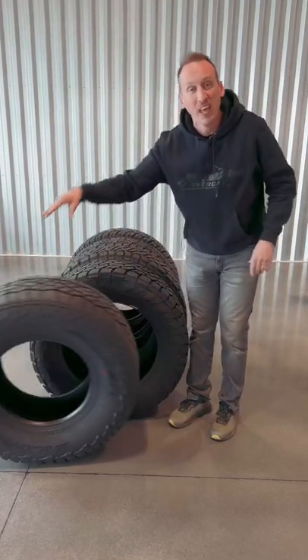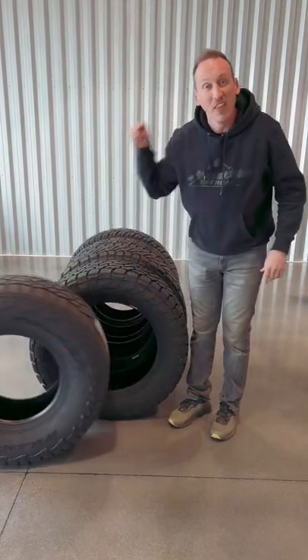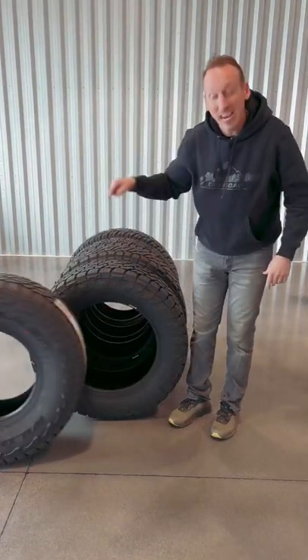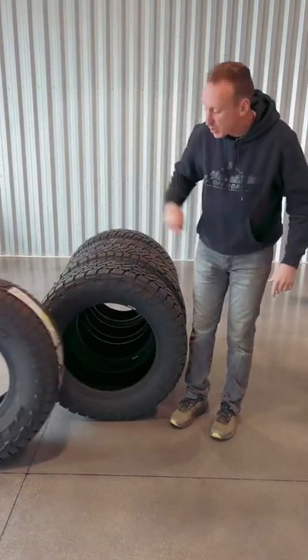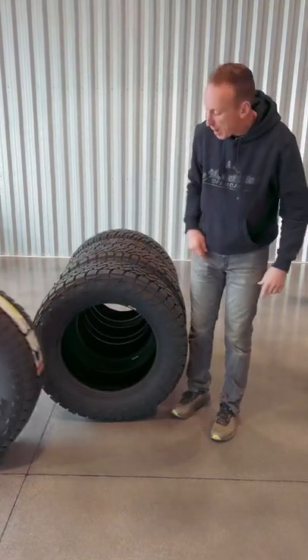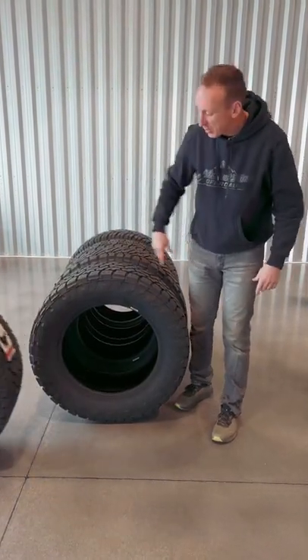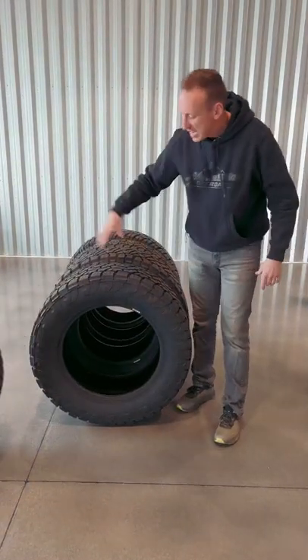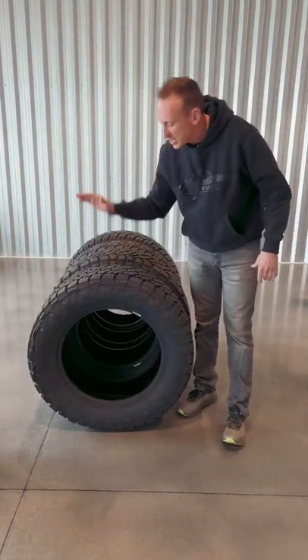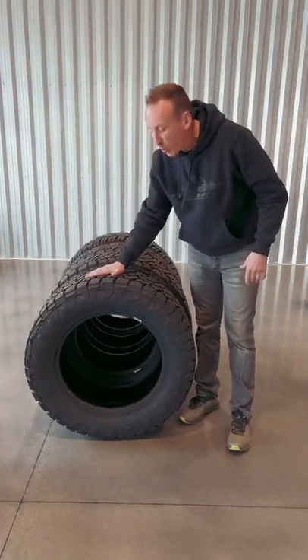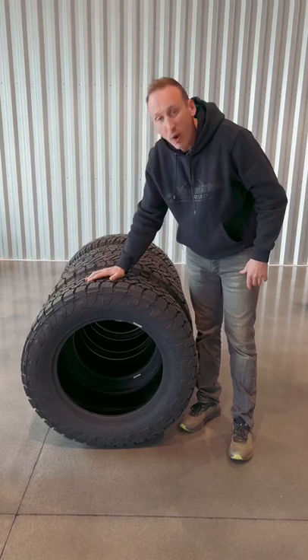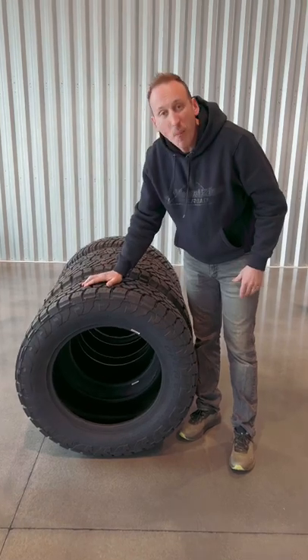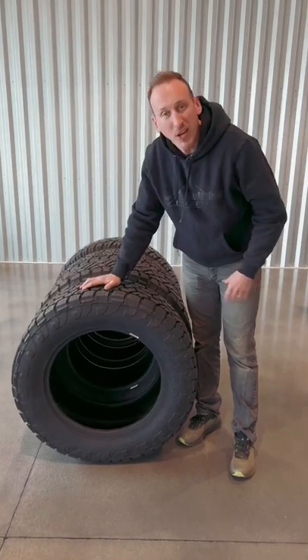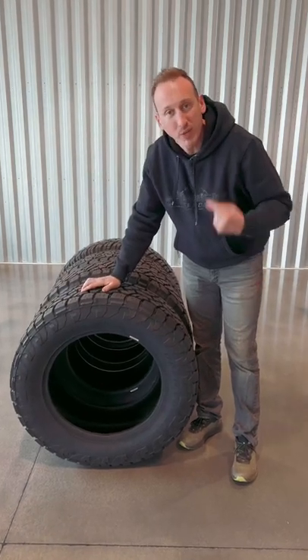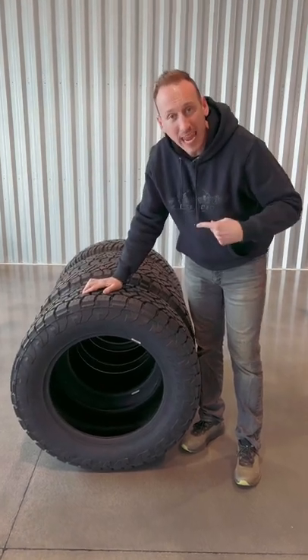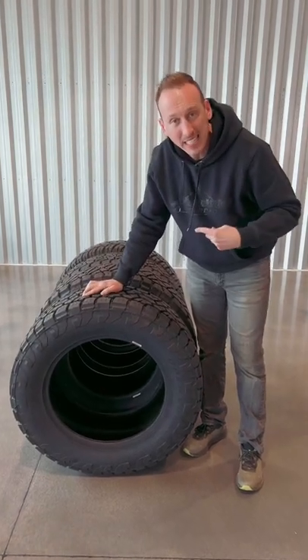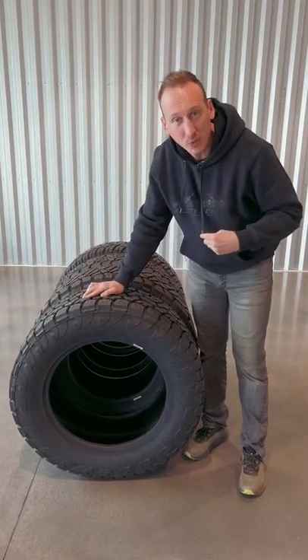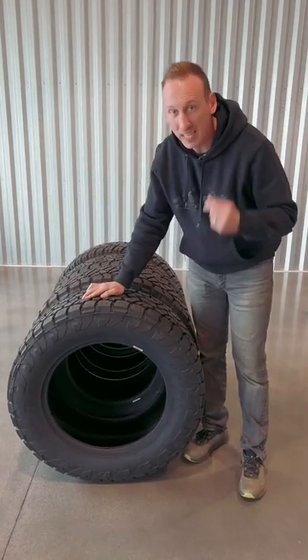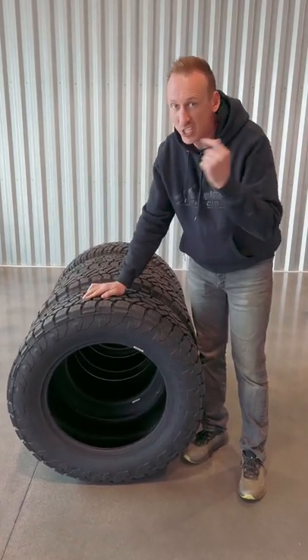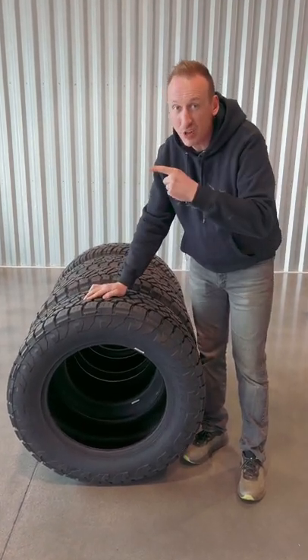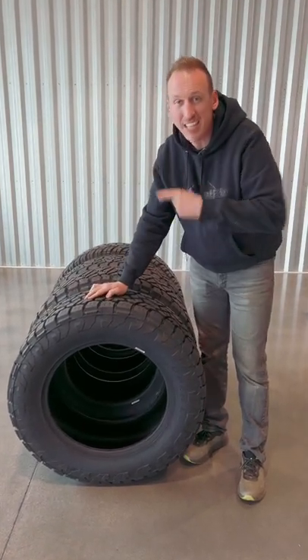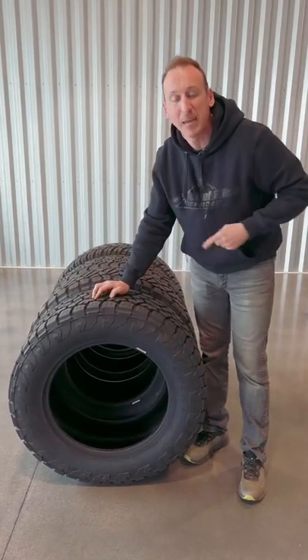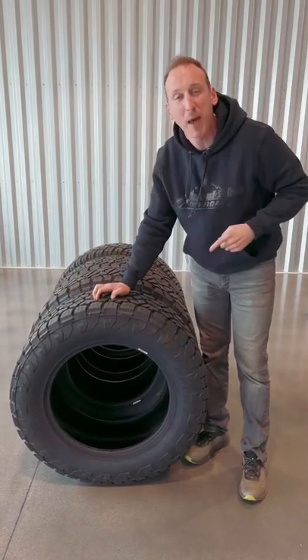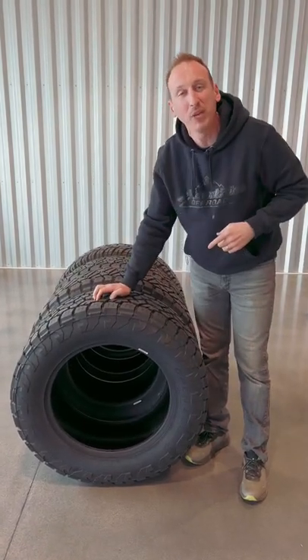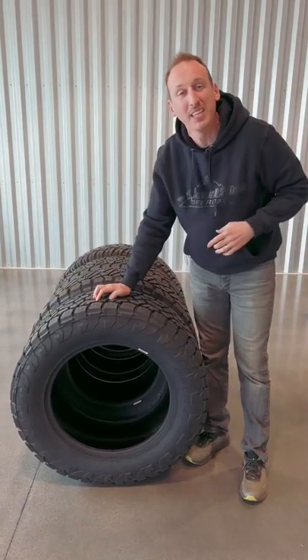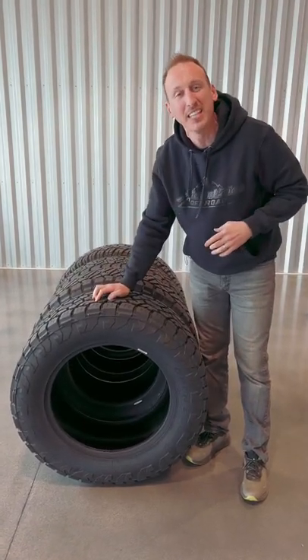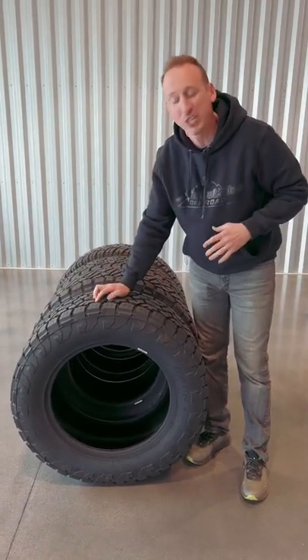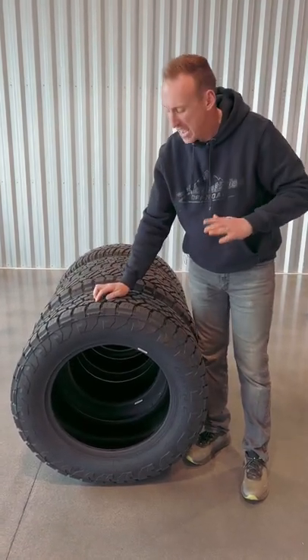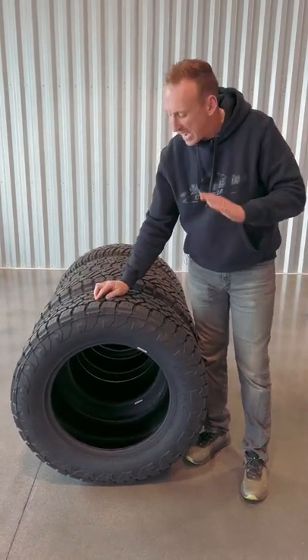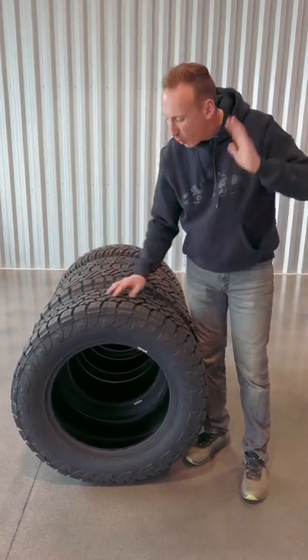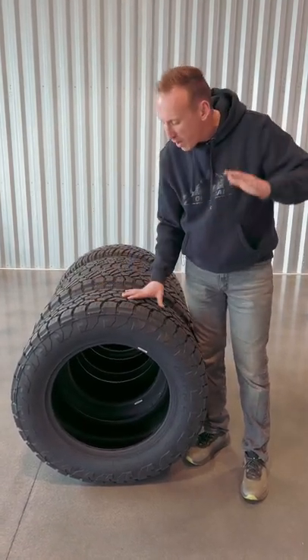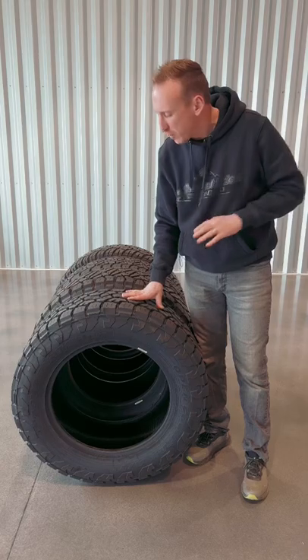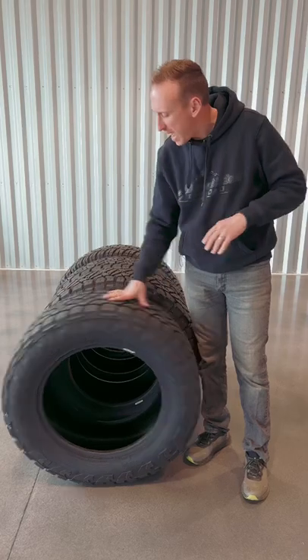The next most popular is the Toyo Open Country AT3. It shares that same mountain peak designation and is a wonderful tire.